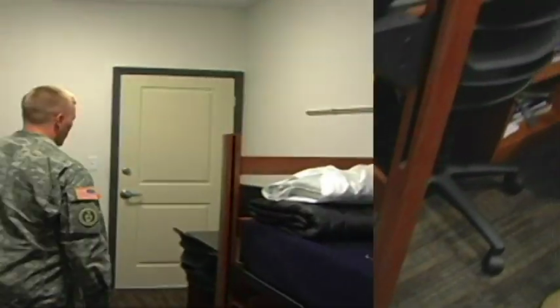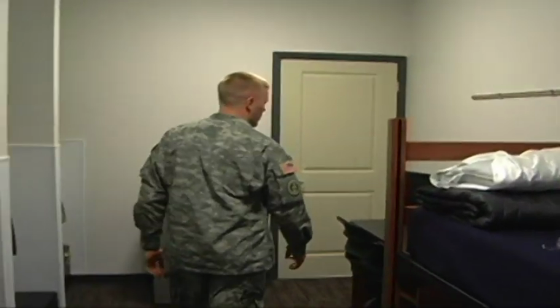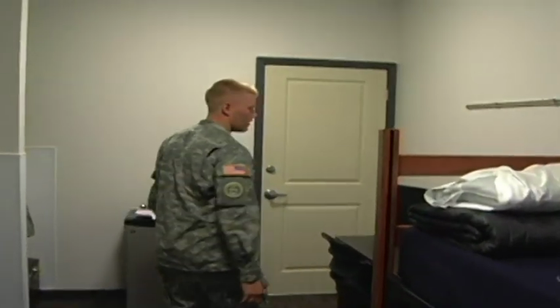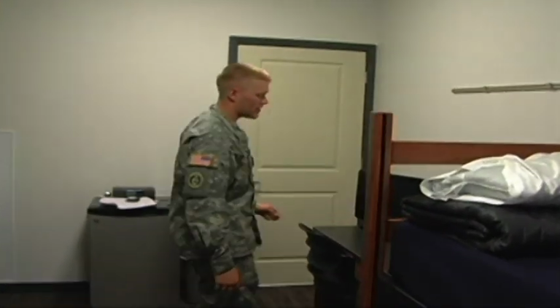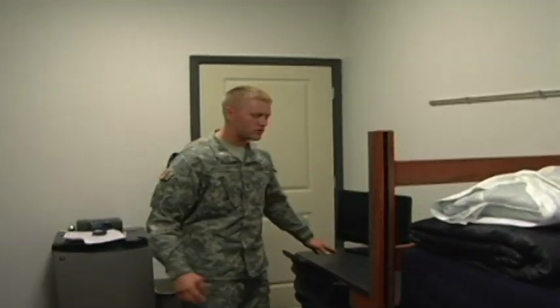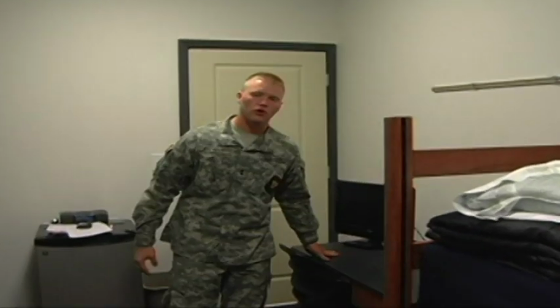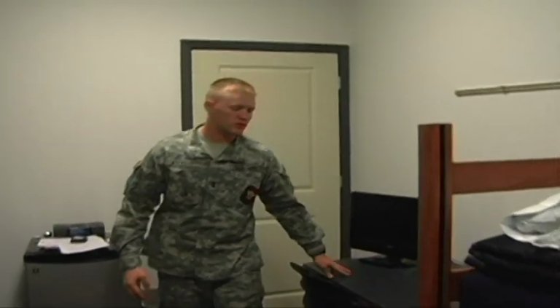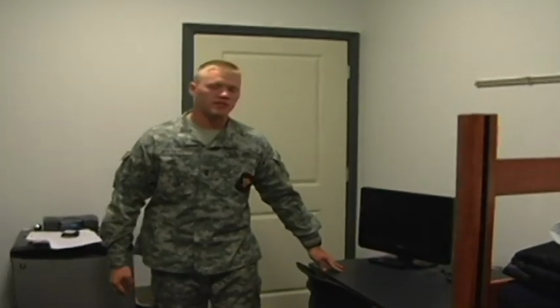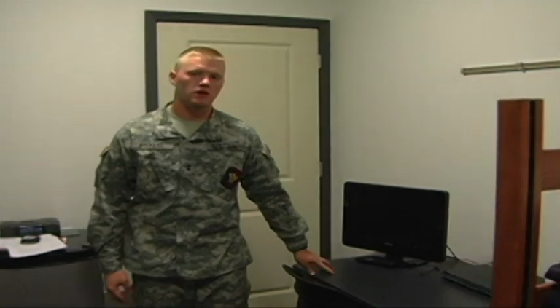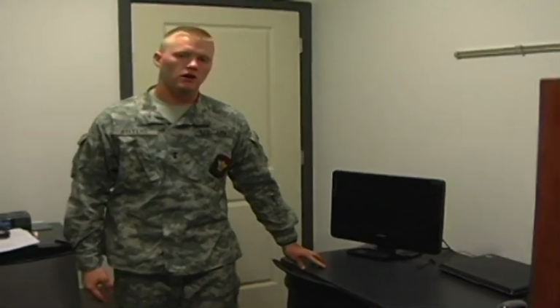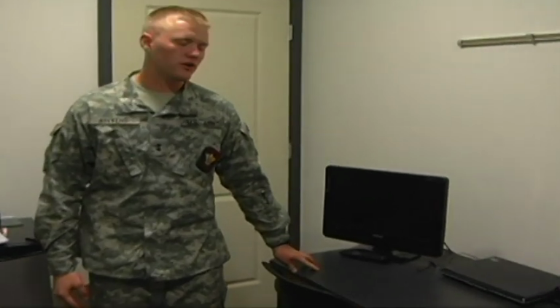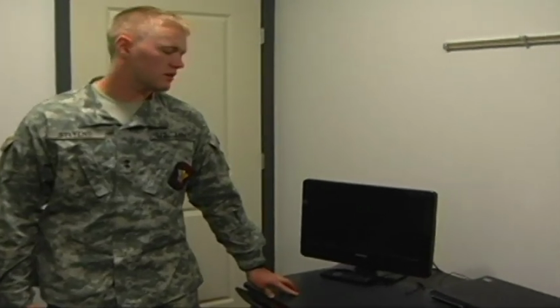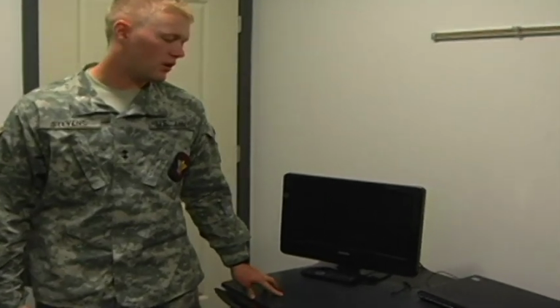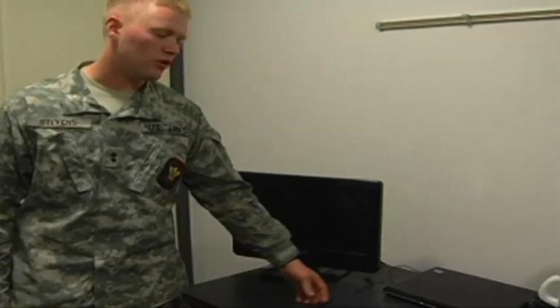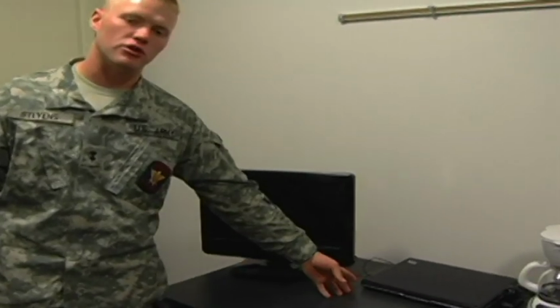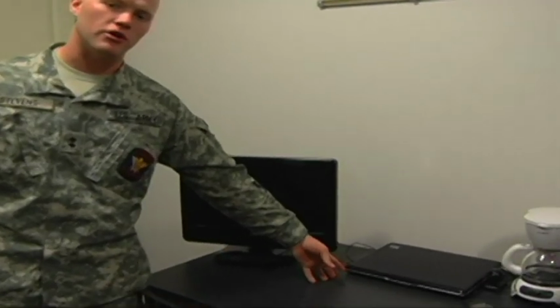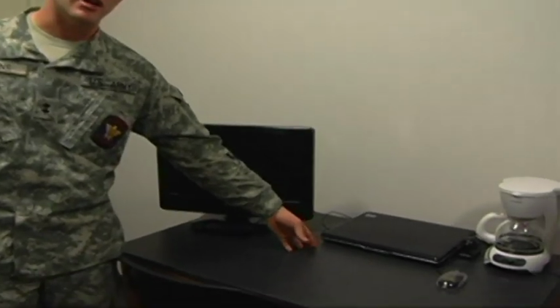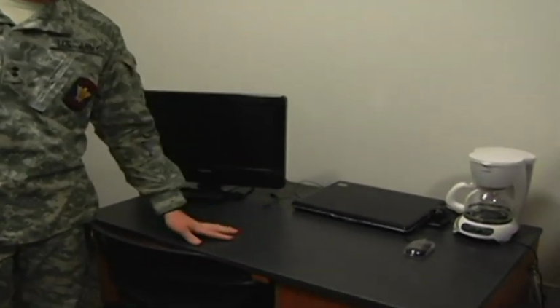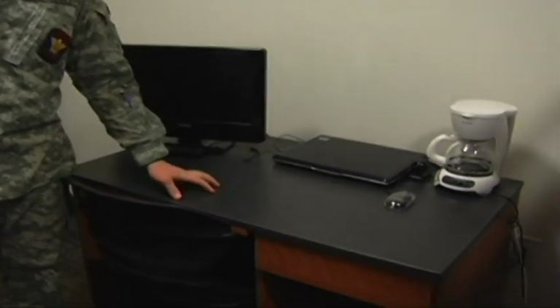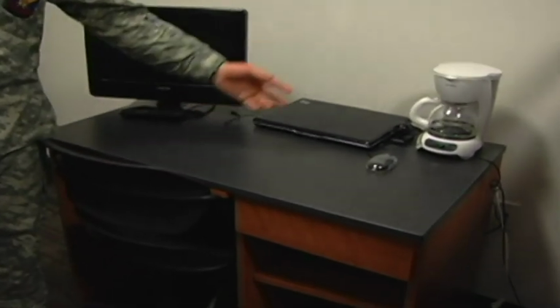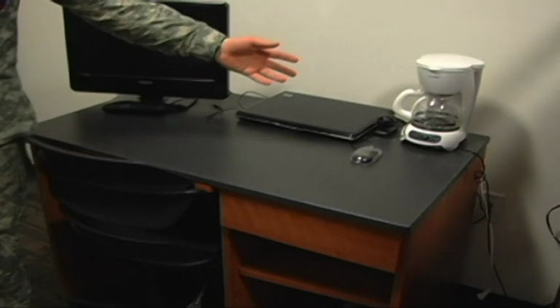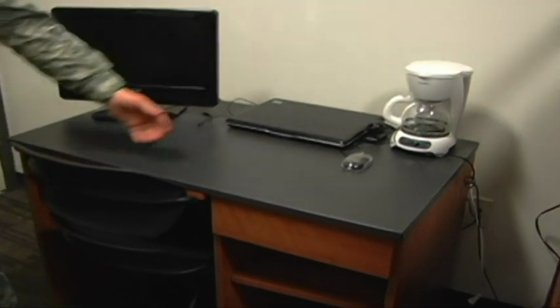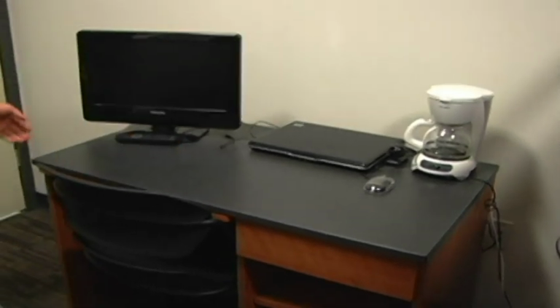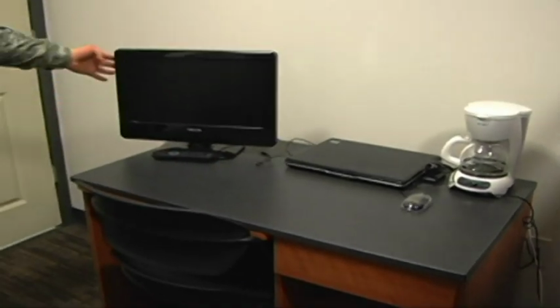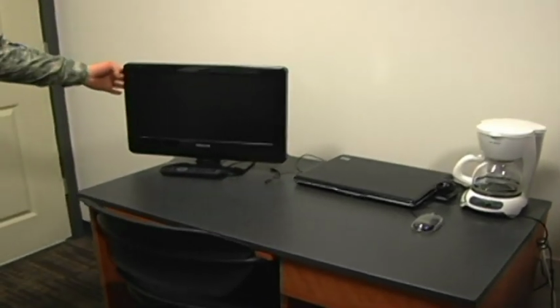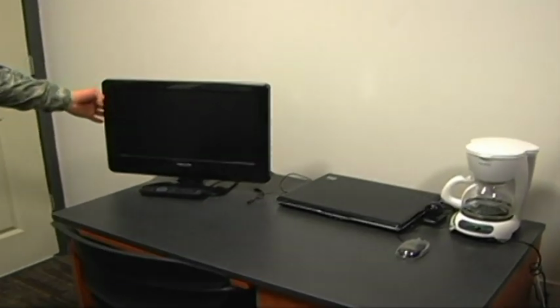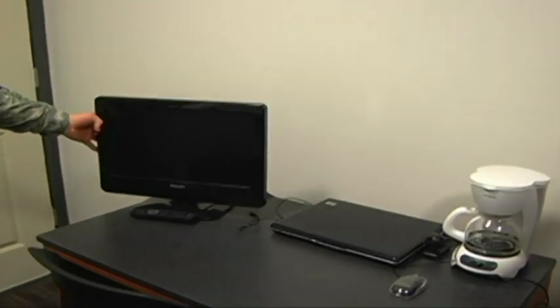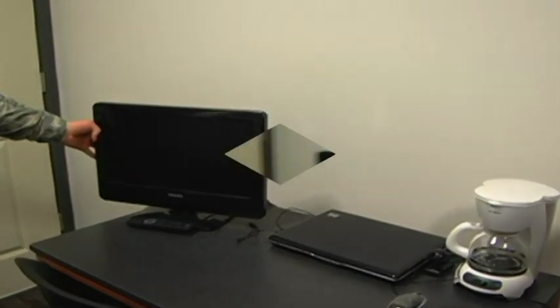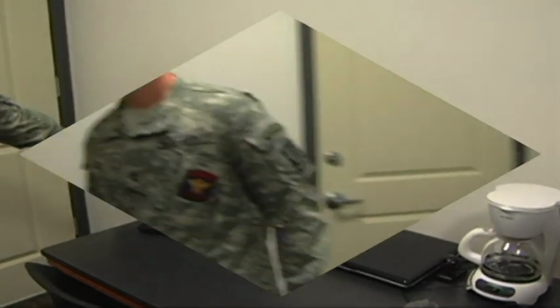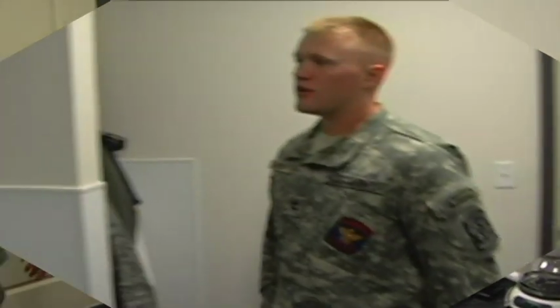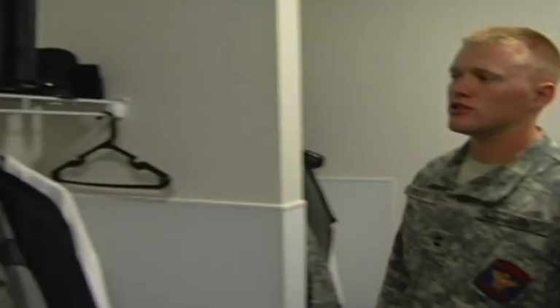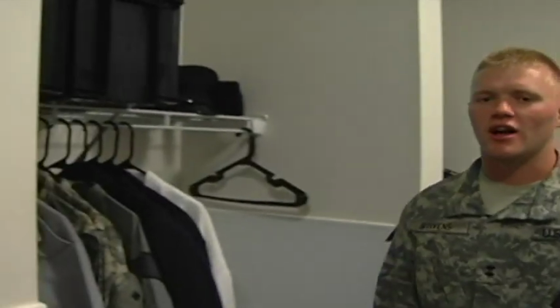Every cadet also has the use of their own personal desk. On their desk, they will have their own personal computer, and if they desire, a coffee pot and a TV no bigger than 19 inches.